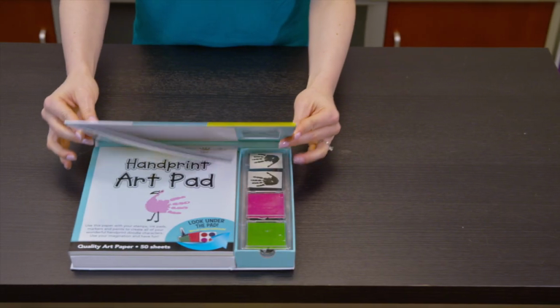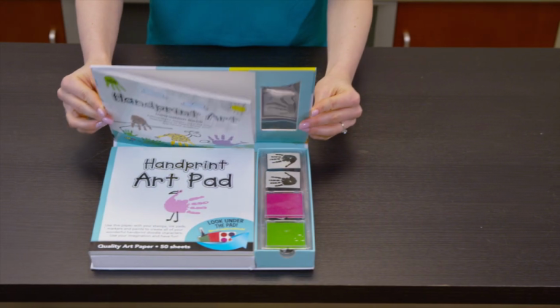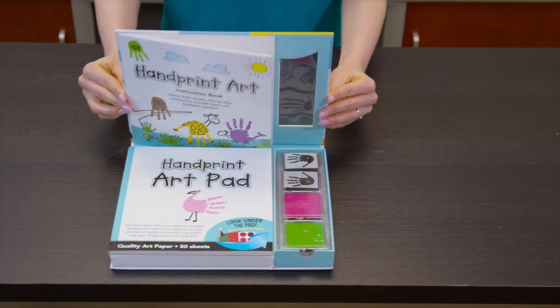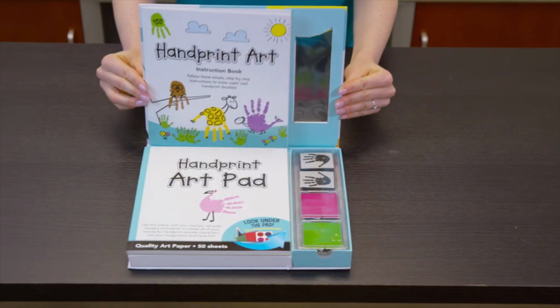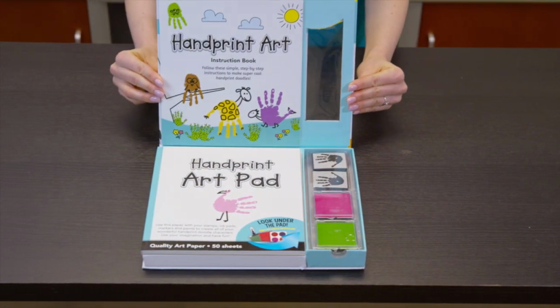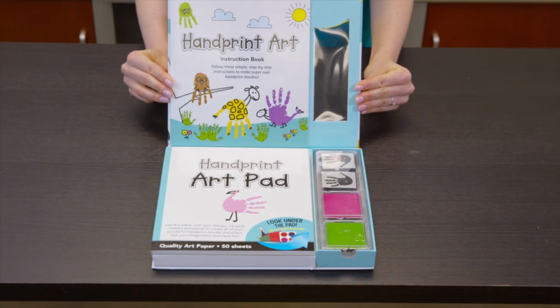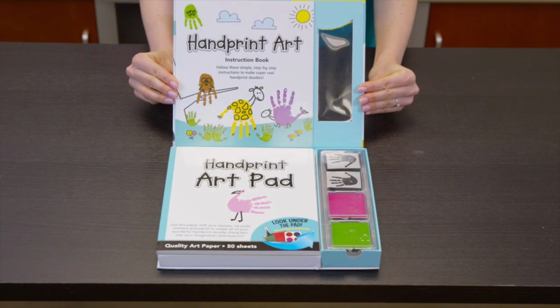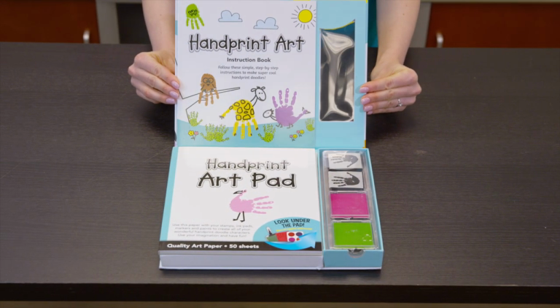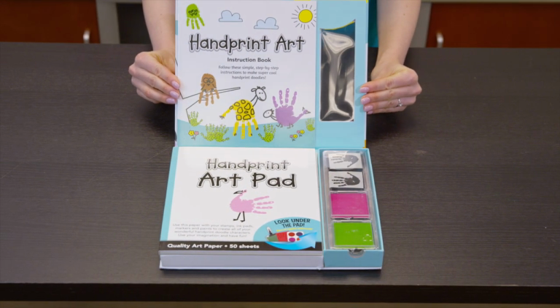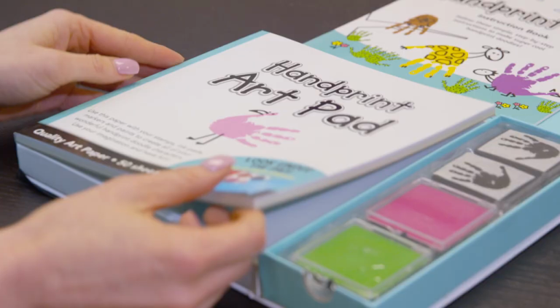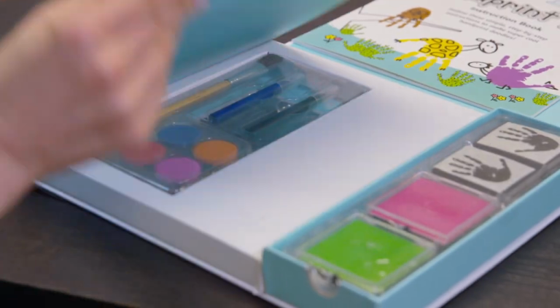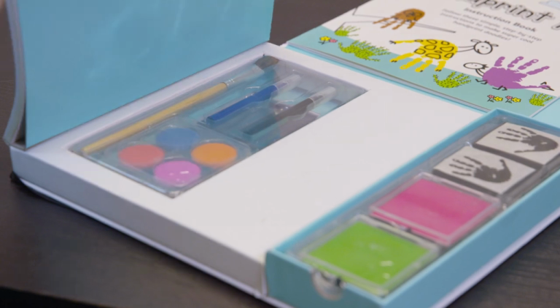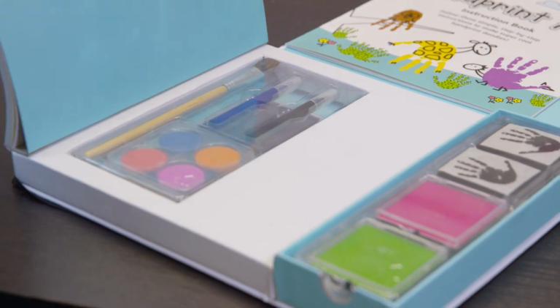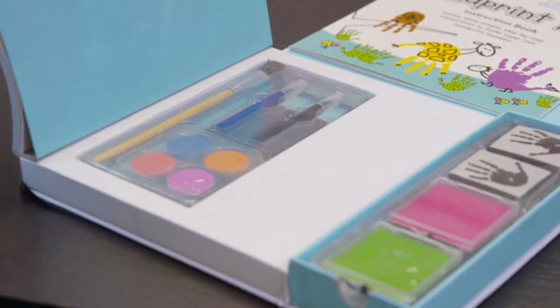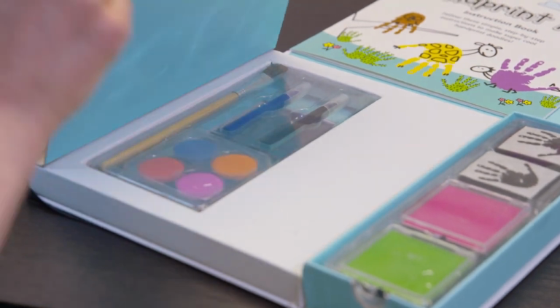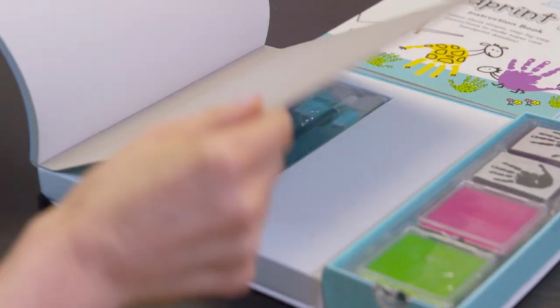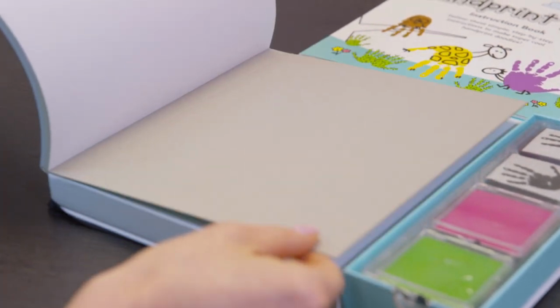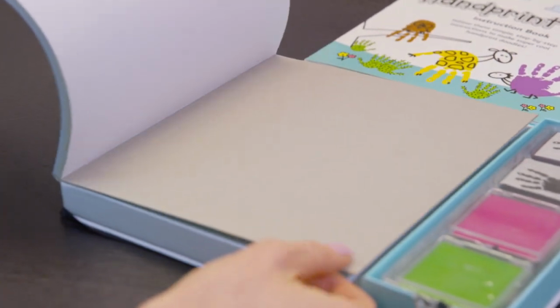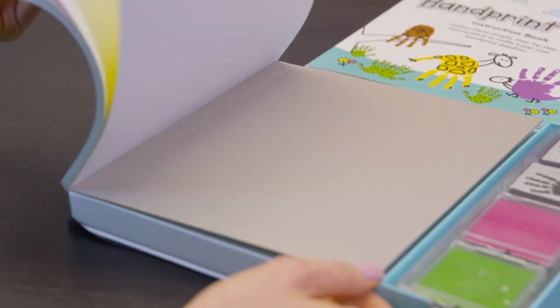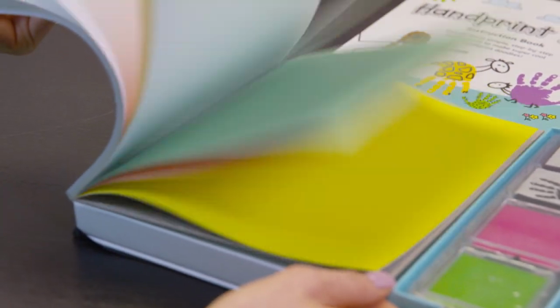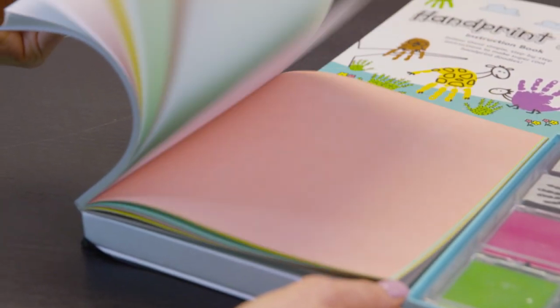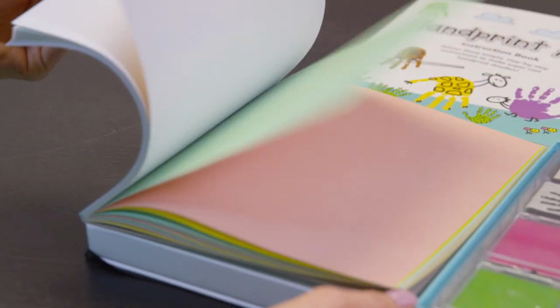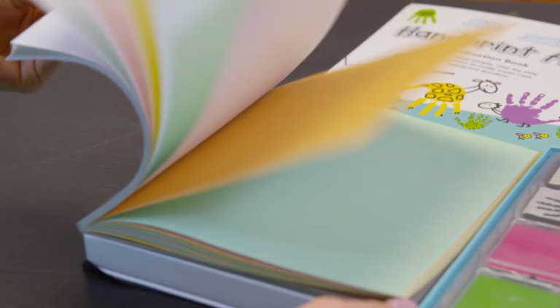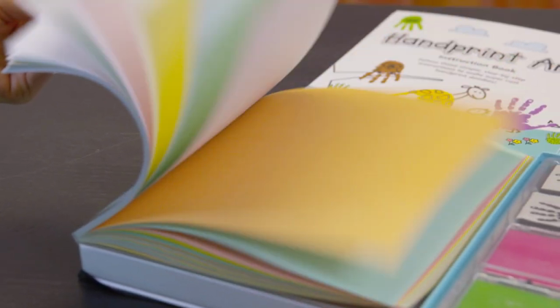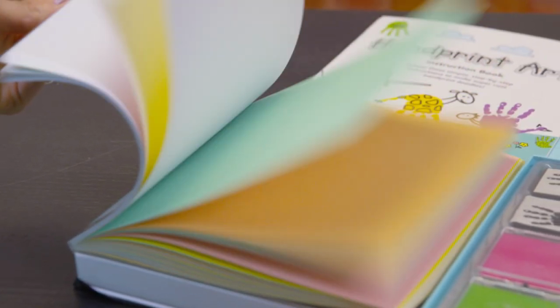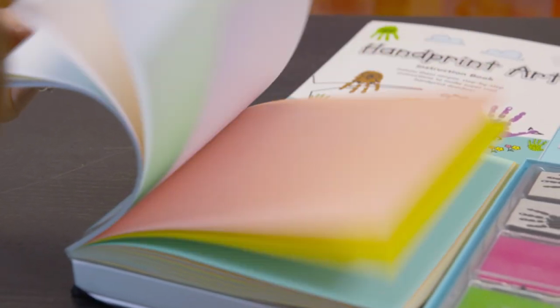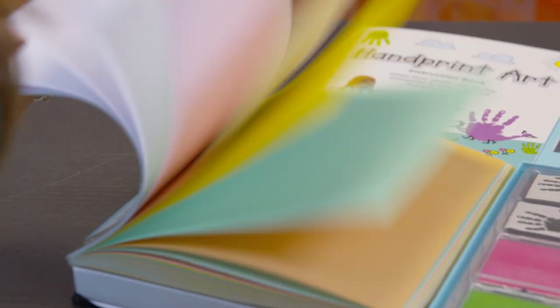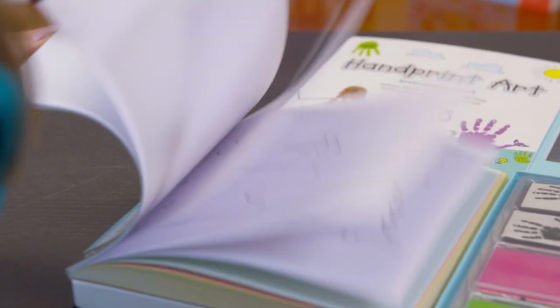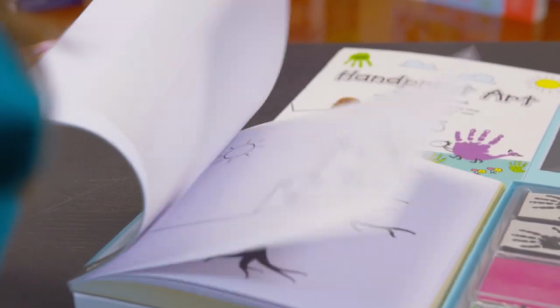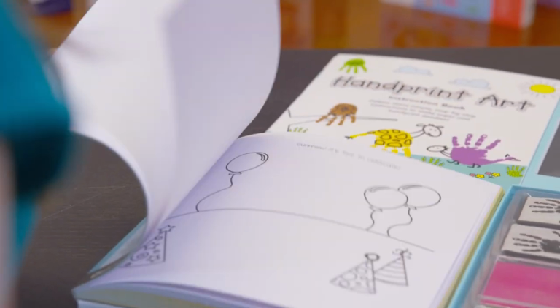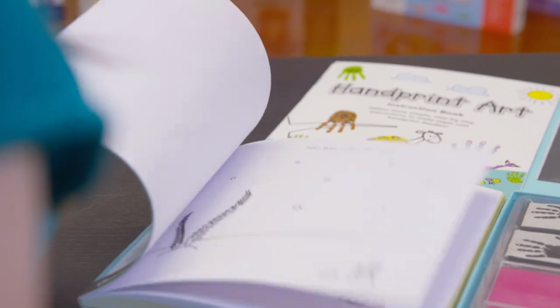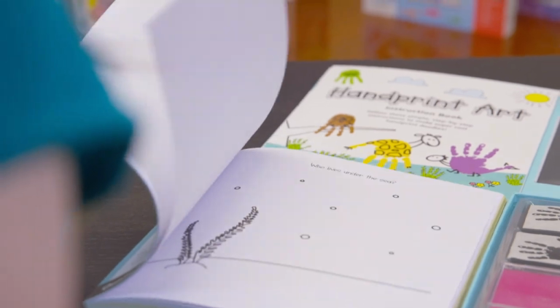Use the included hand print stamps or your own hands with the colorful ink pads and watercolor paints to create cute animals, scenery, and other fun and unique characters.